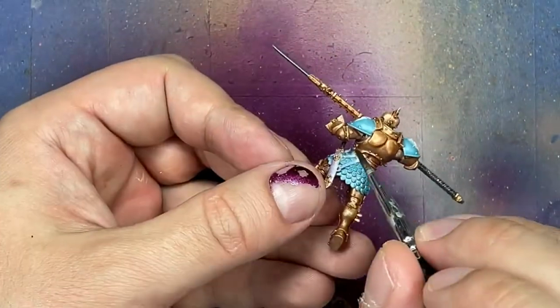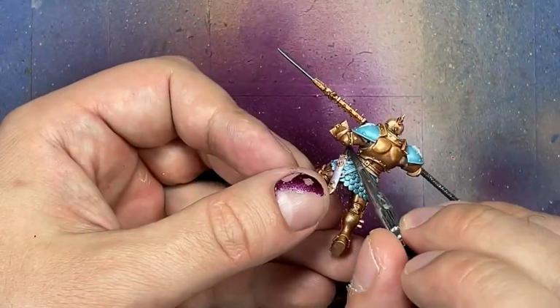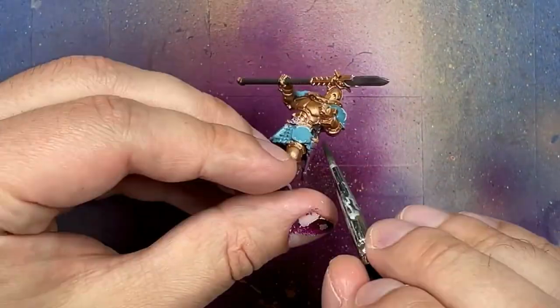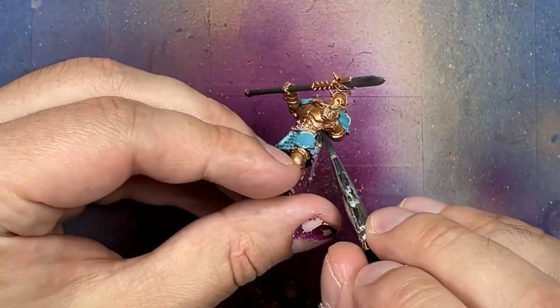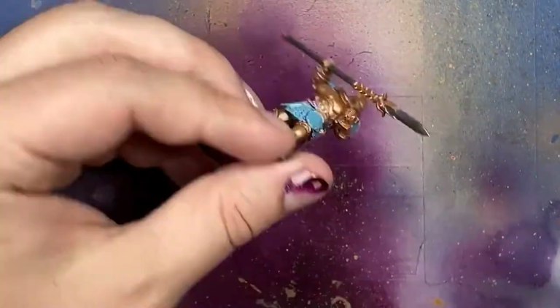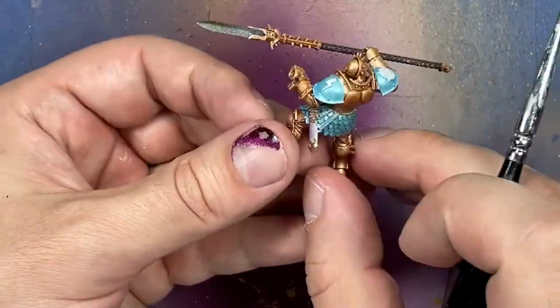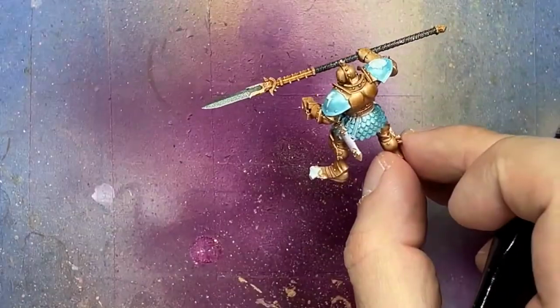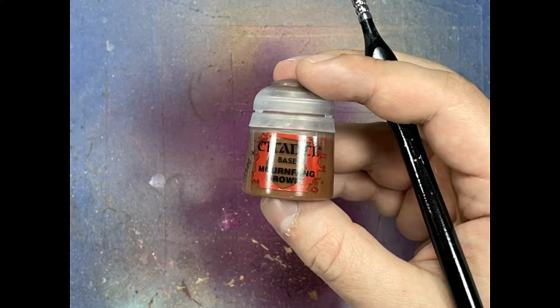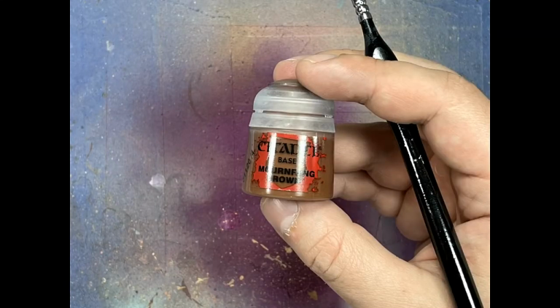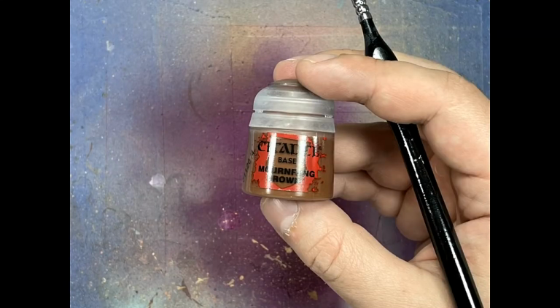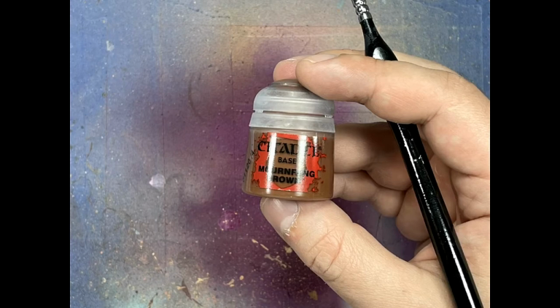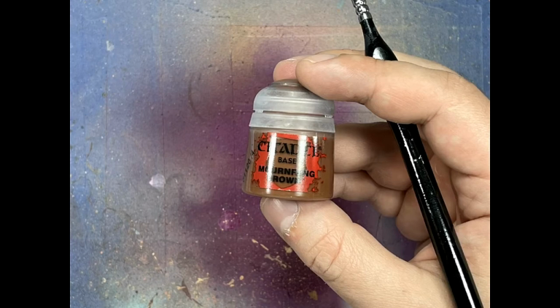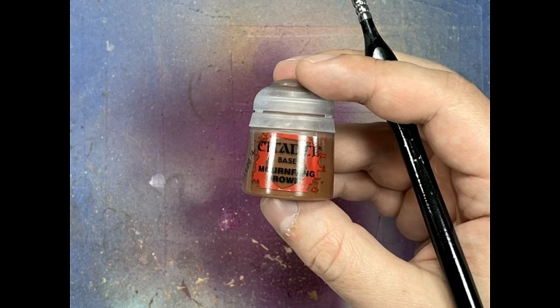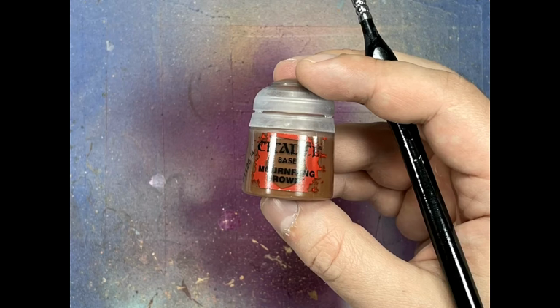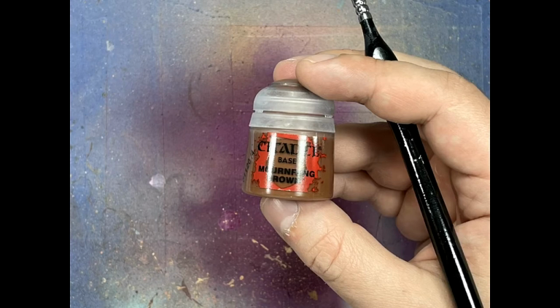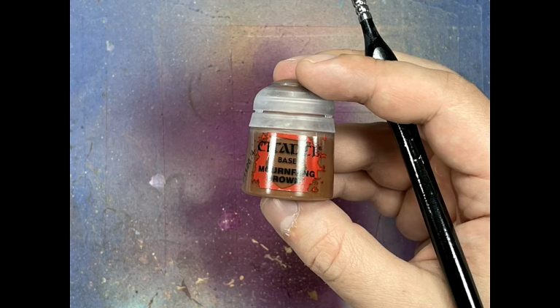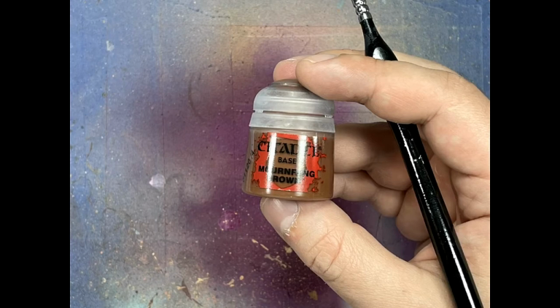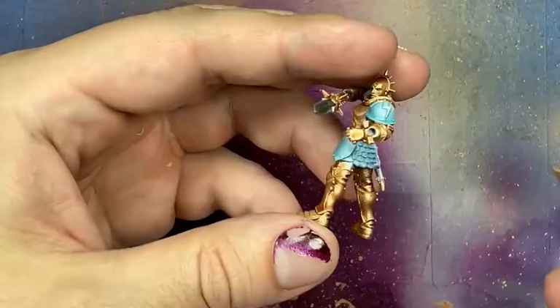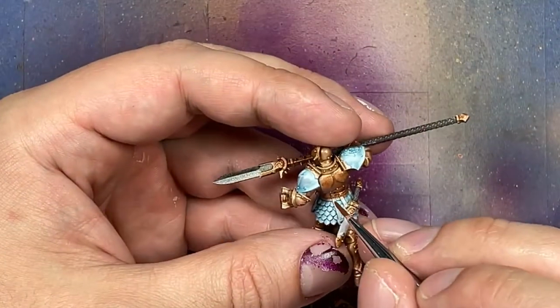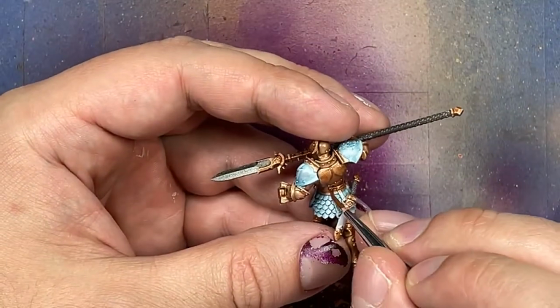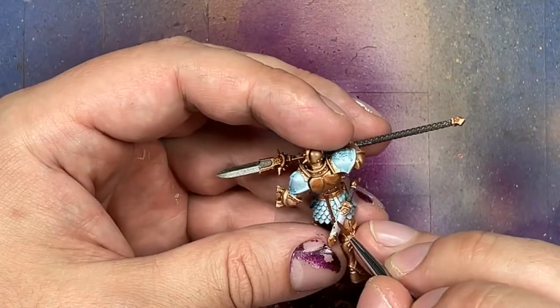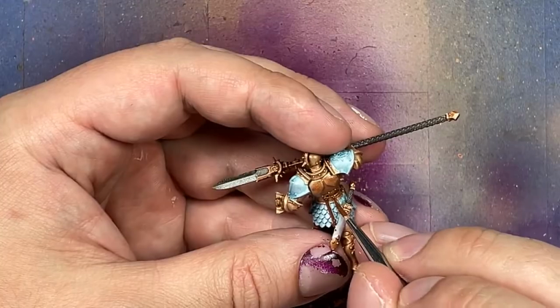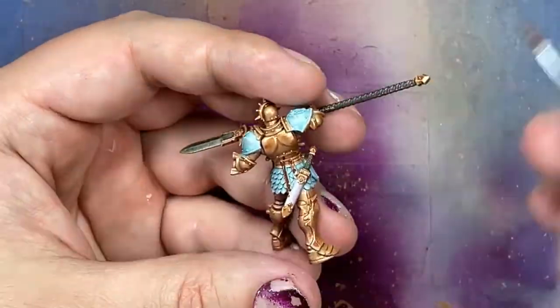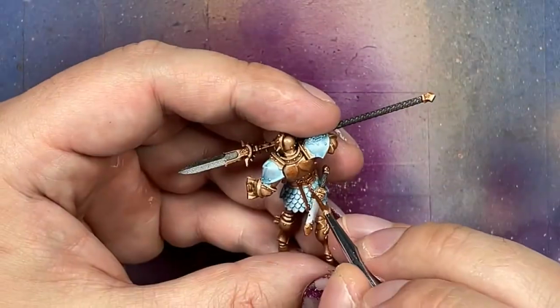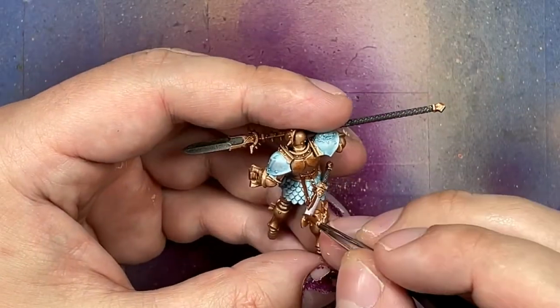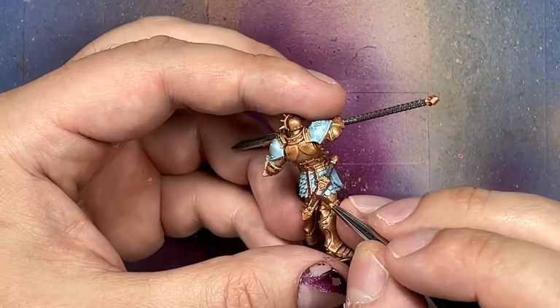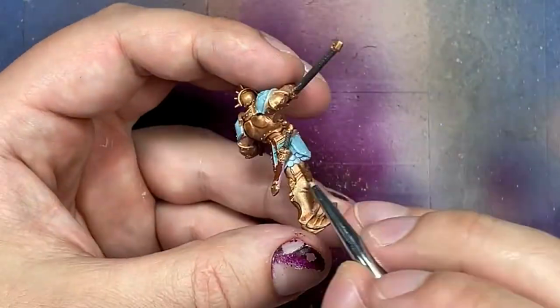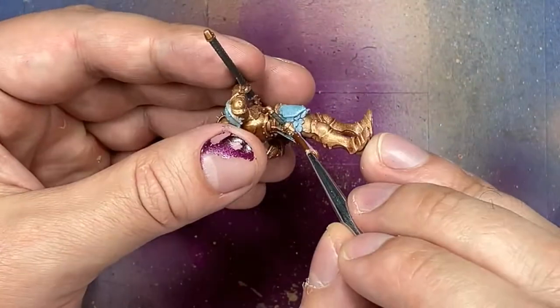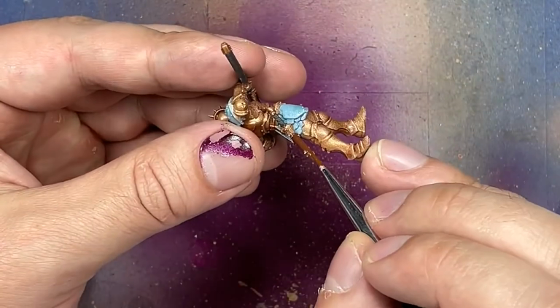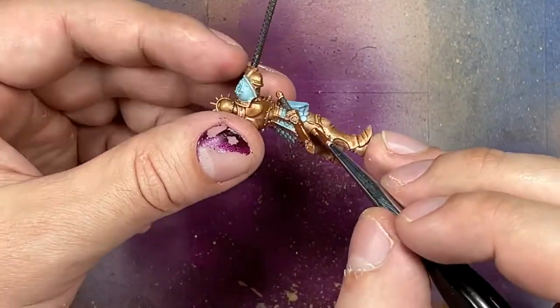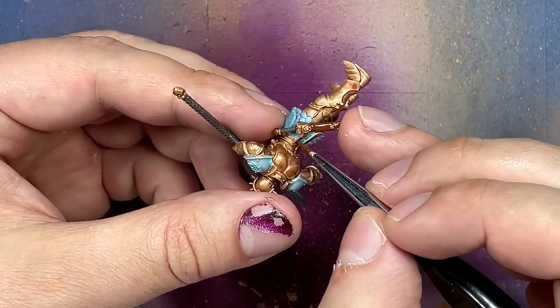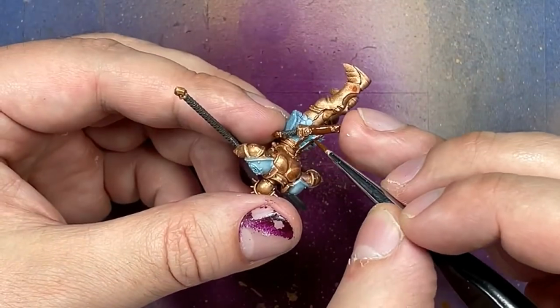I also mixed in a little bit of carbon black to make it dark. Then with Mournfang Brown, I paint all the leather straps, leather belts, and scabbards — and also the joints between the metal pieces as a leather color.